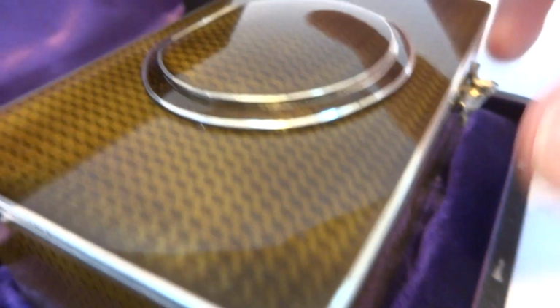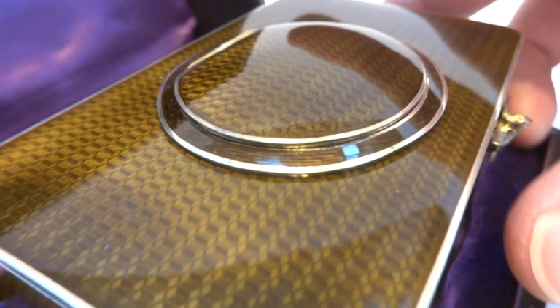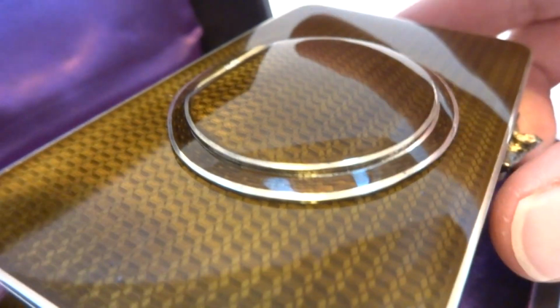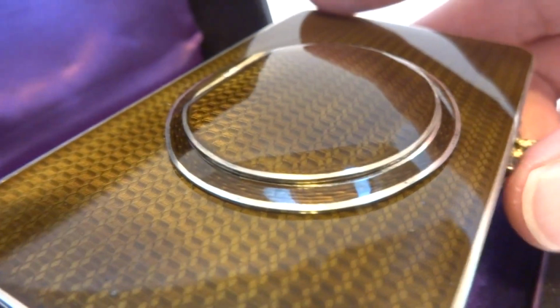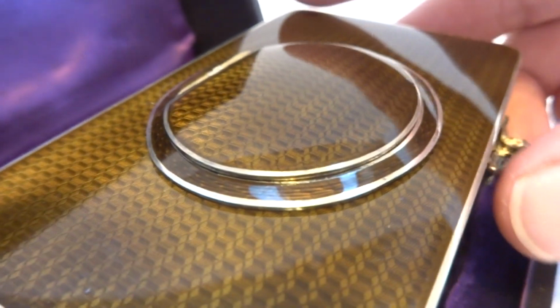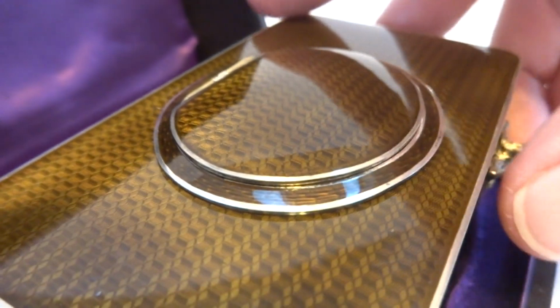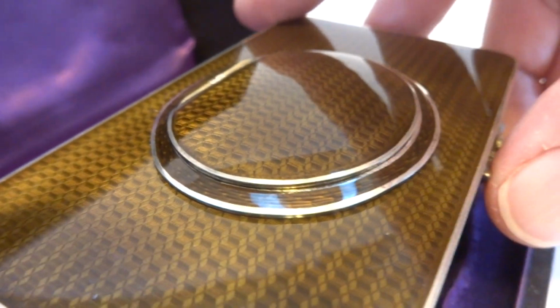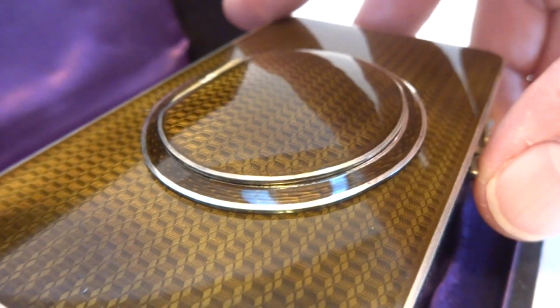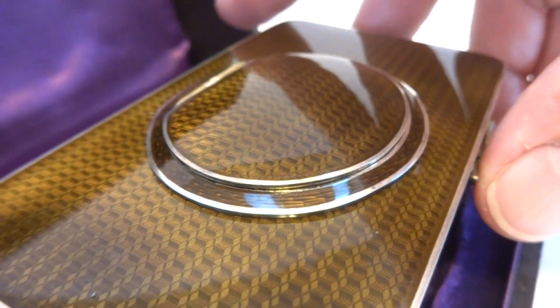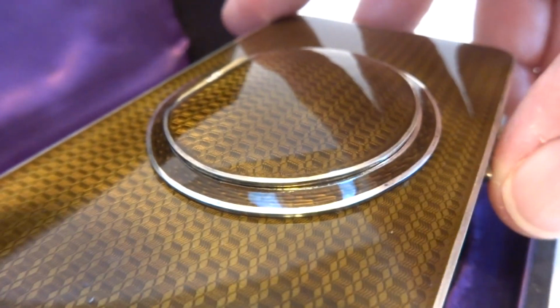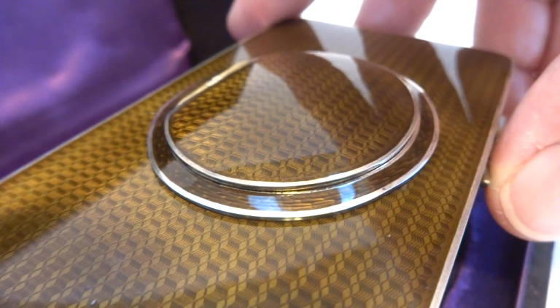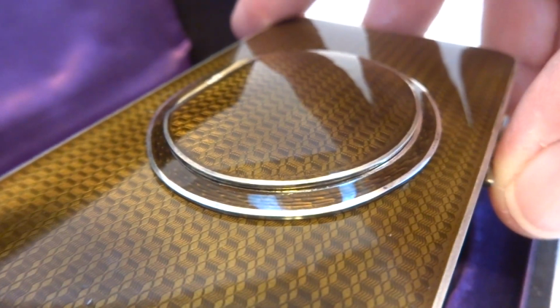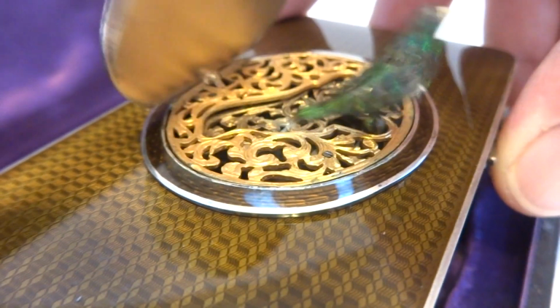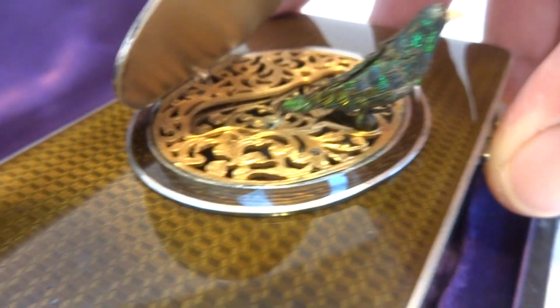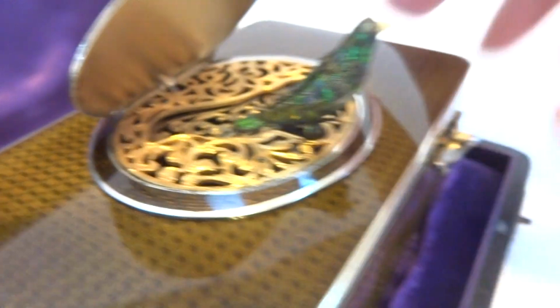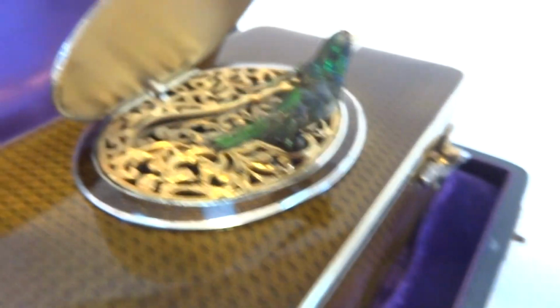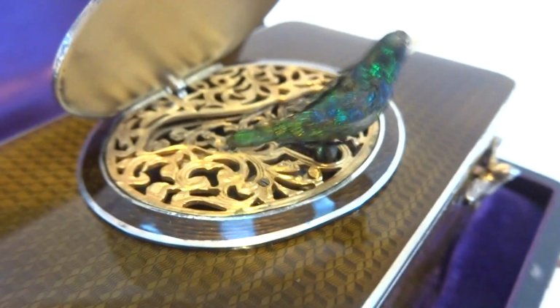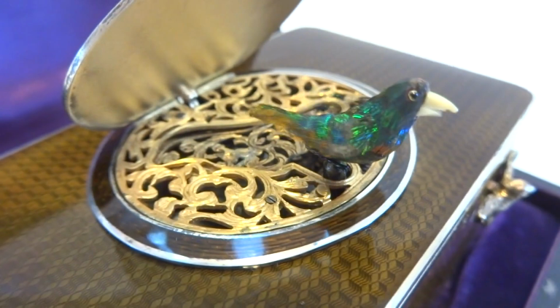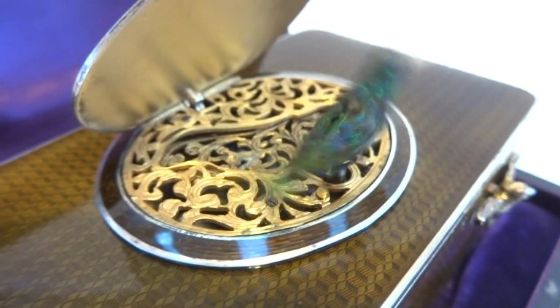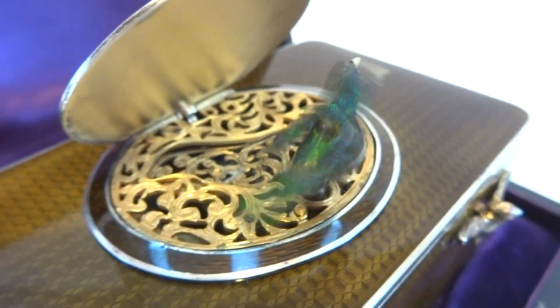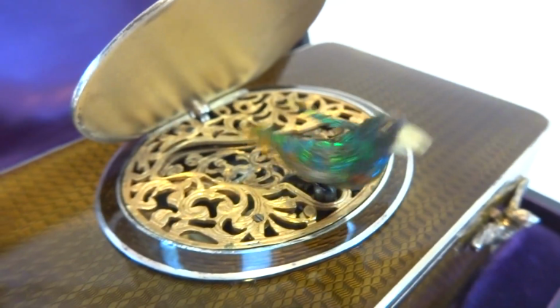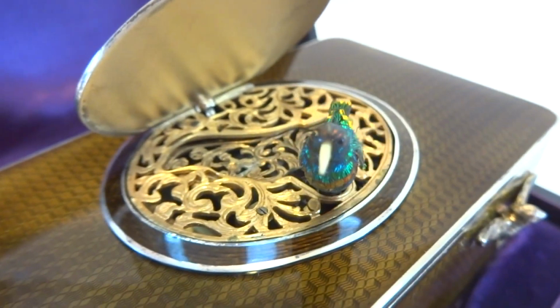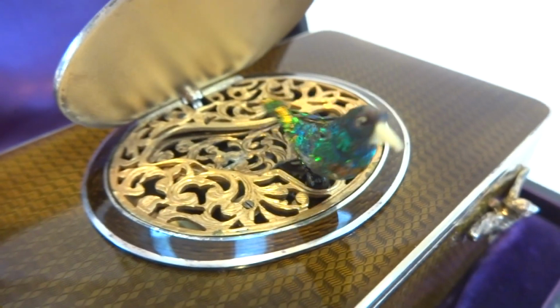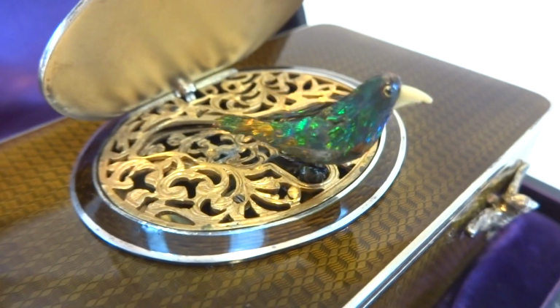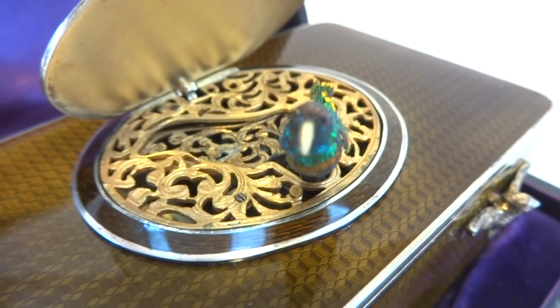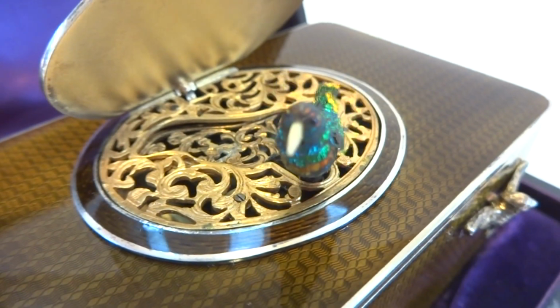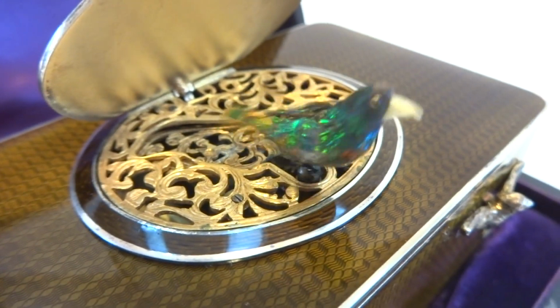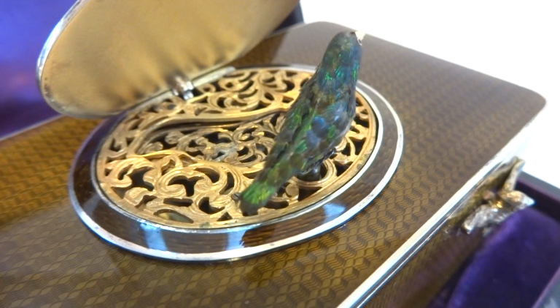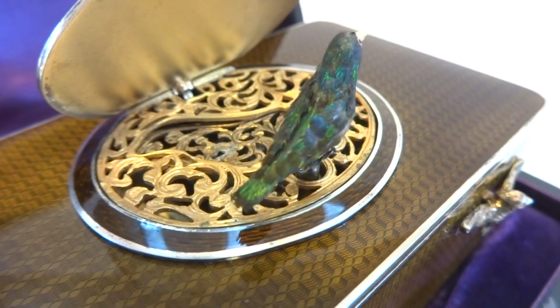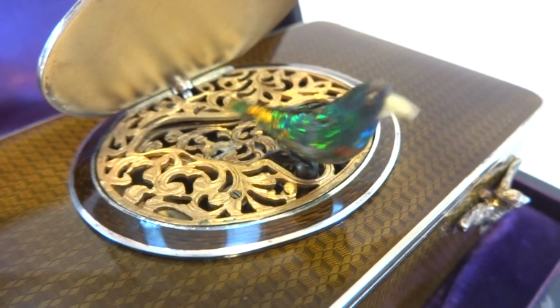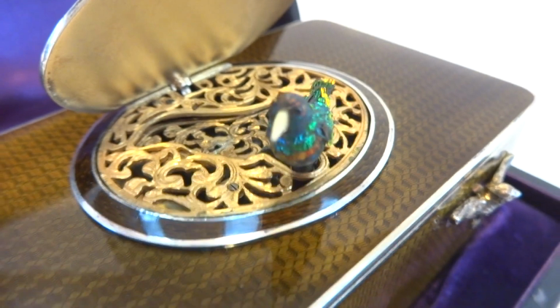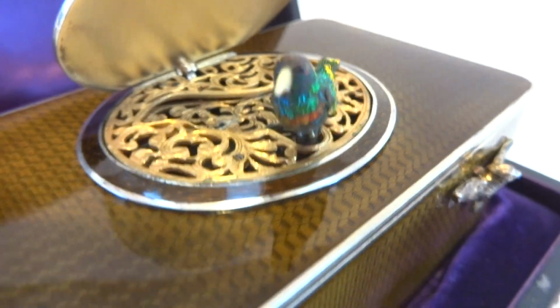Let's do it a third time from a different angle, and still on the original wind, mind you. Look at the iridescent feathers — it's gorgeous.